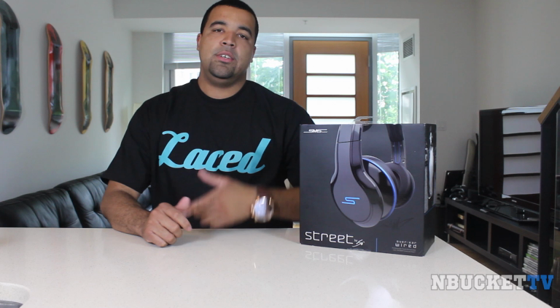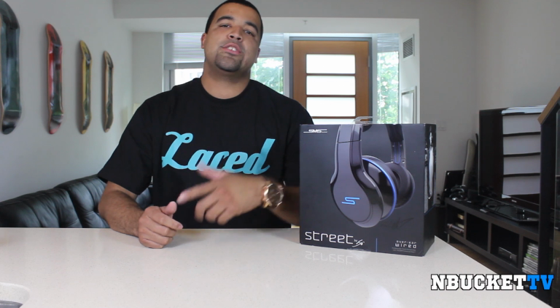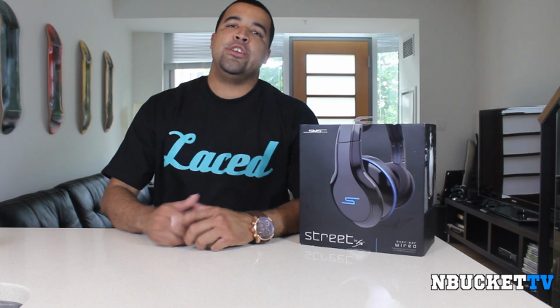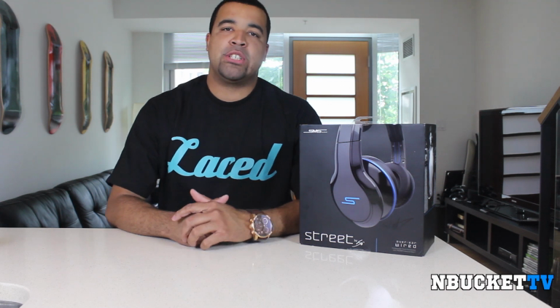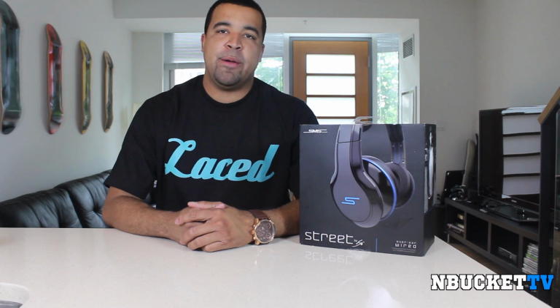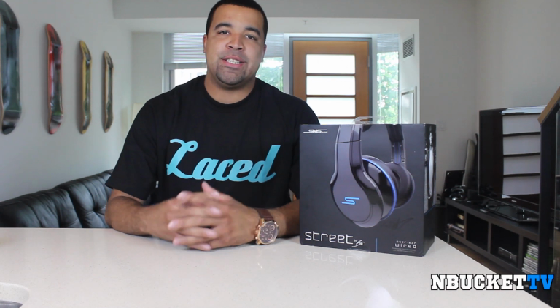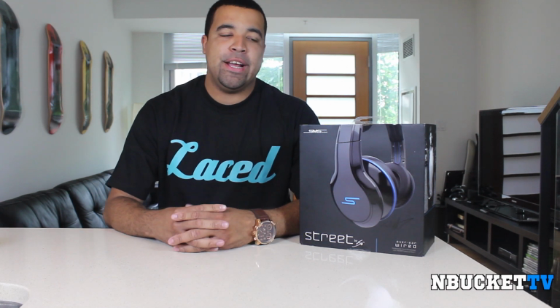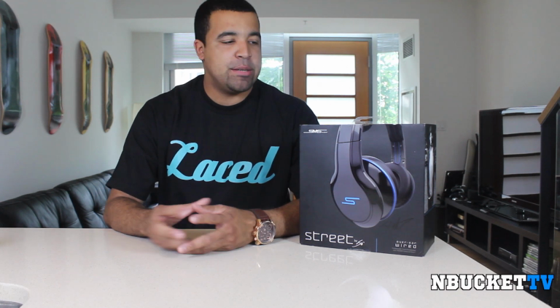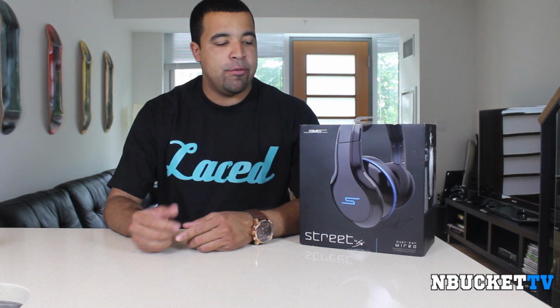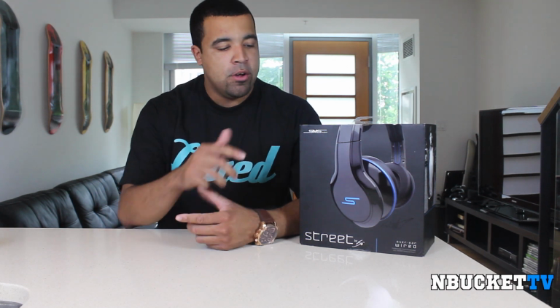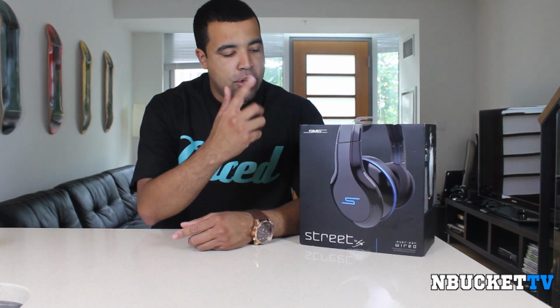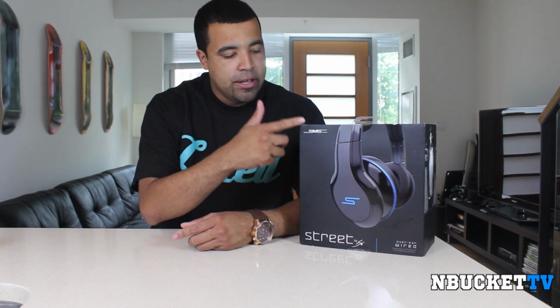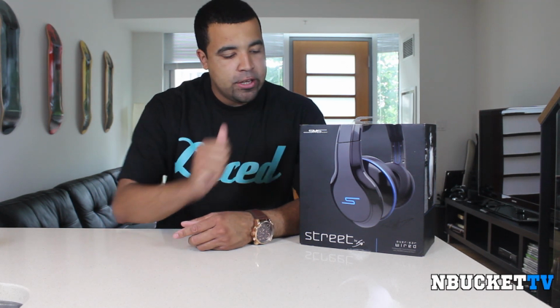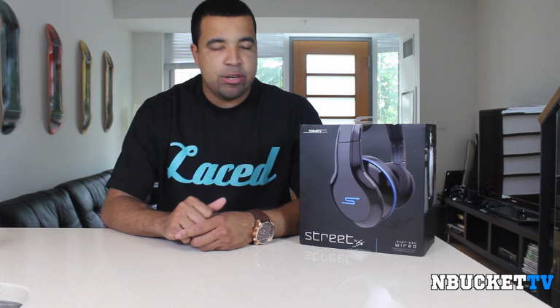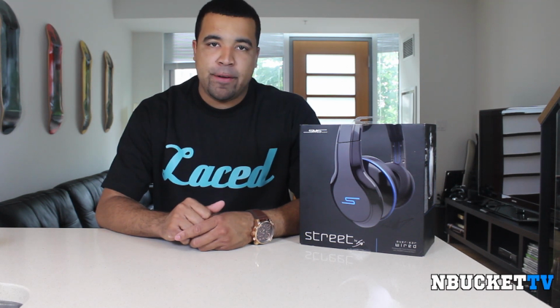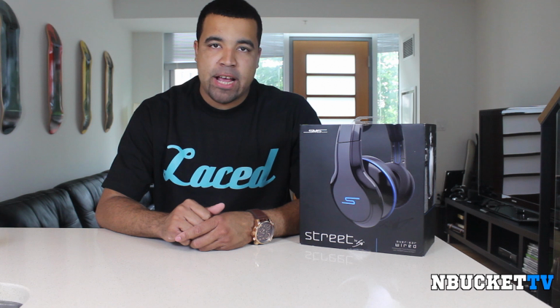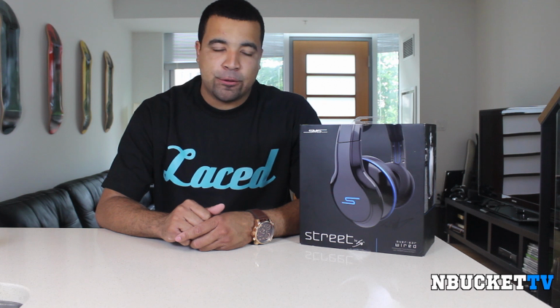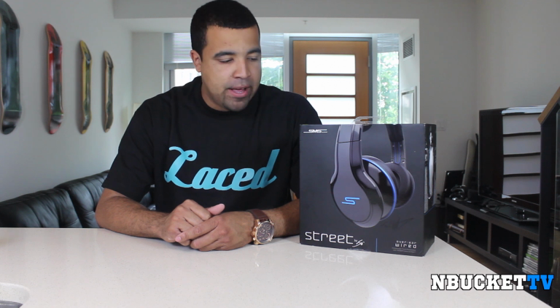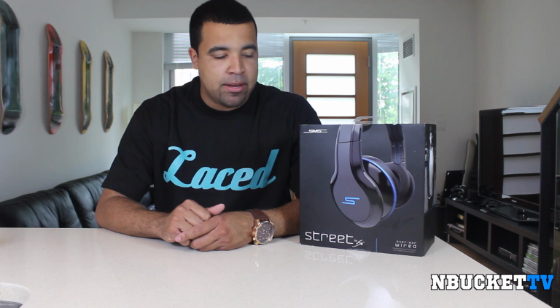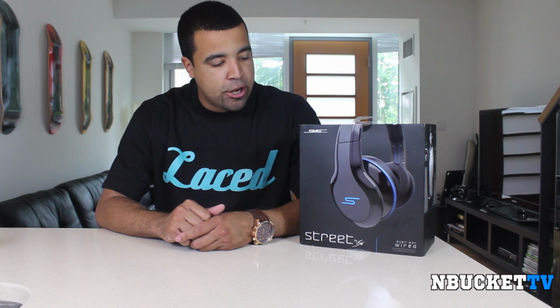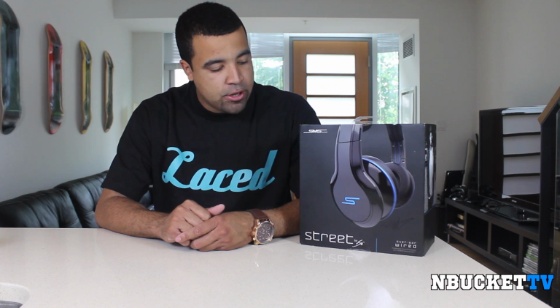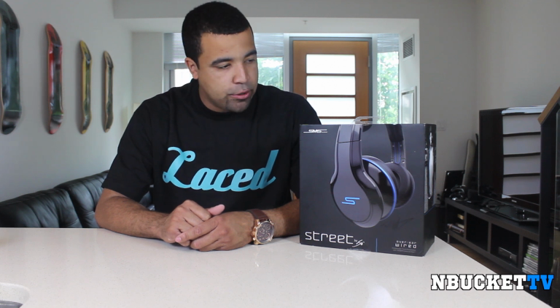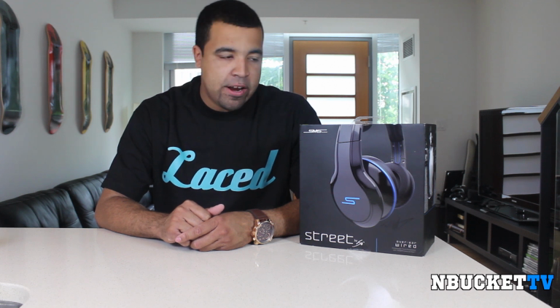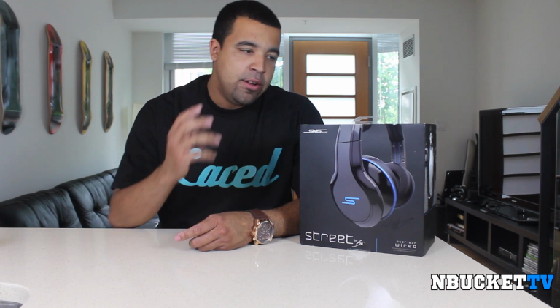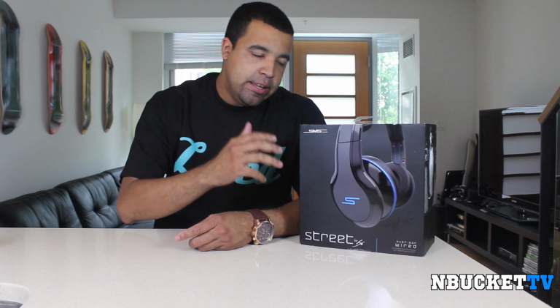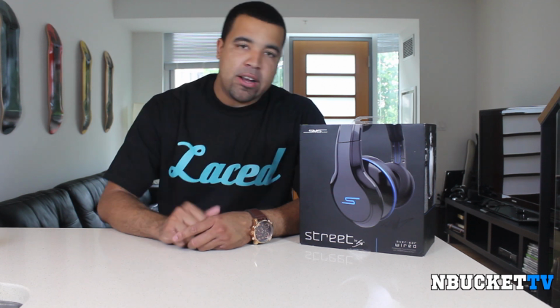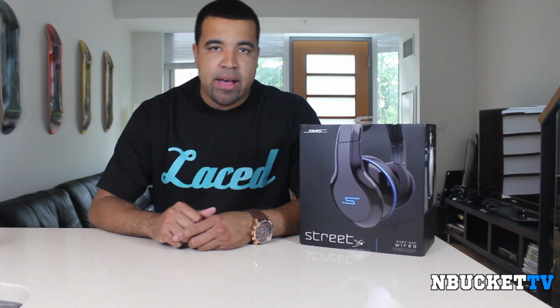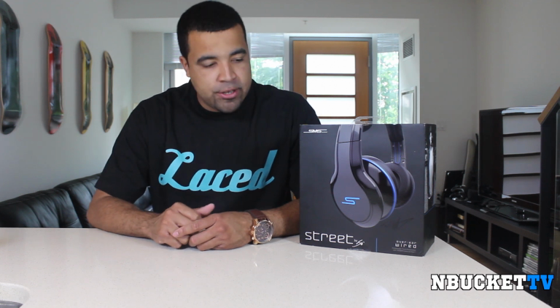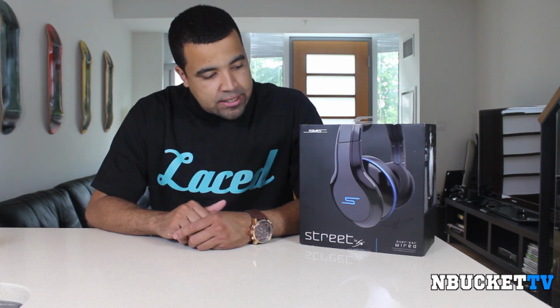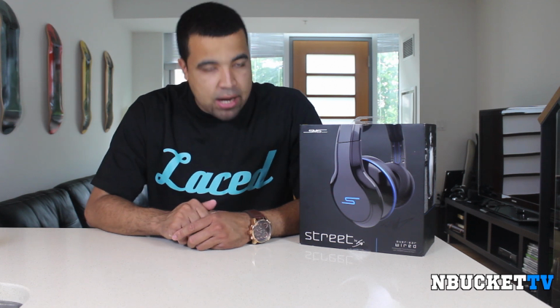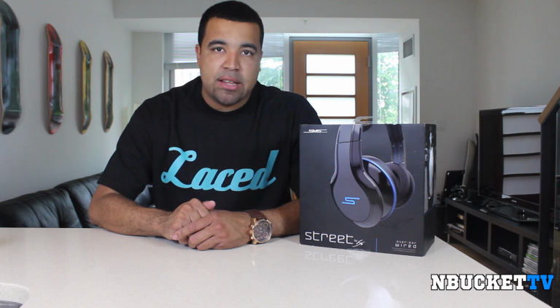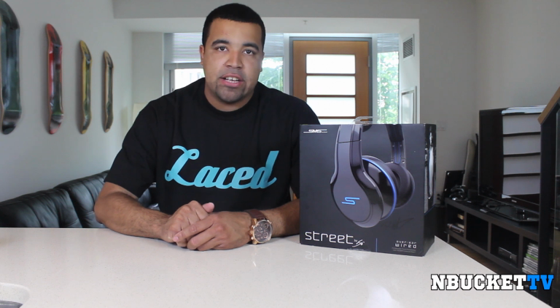What's going on YouTube? It's Sarni for MBucketTV here today to bring you a review on the Street by 50 headphones from SMS Audio. What we're going to do right now is unbox these bad boys and see what comes inside the packaging.